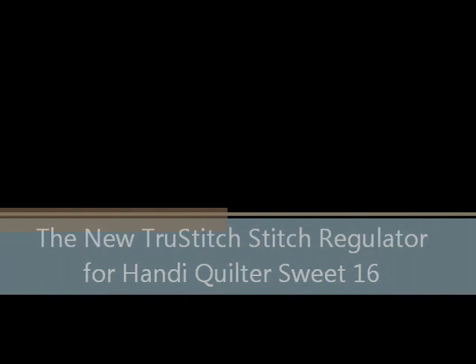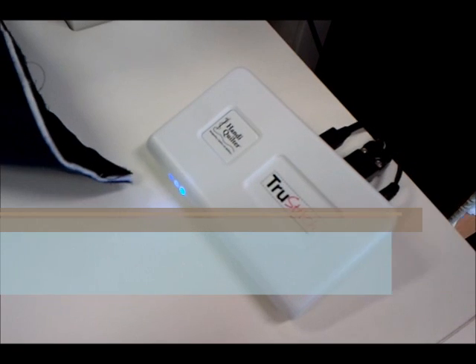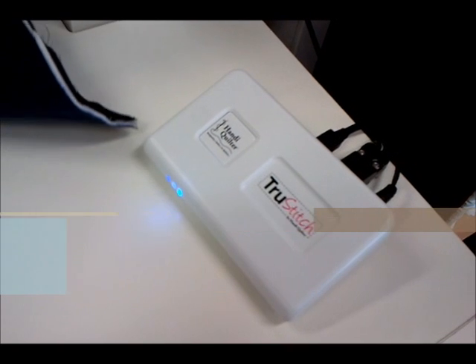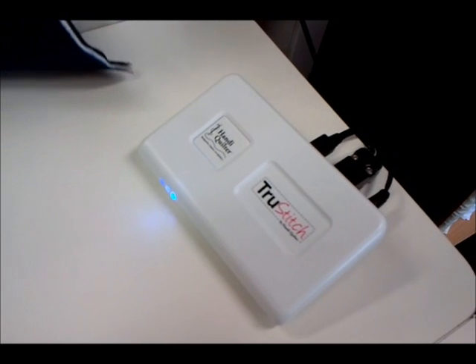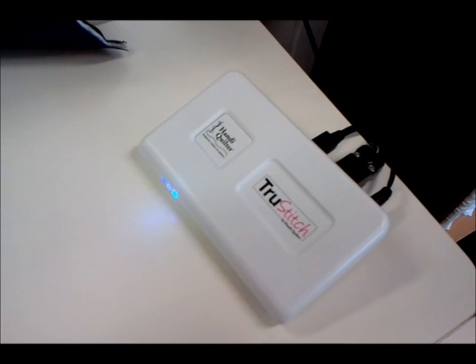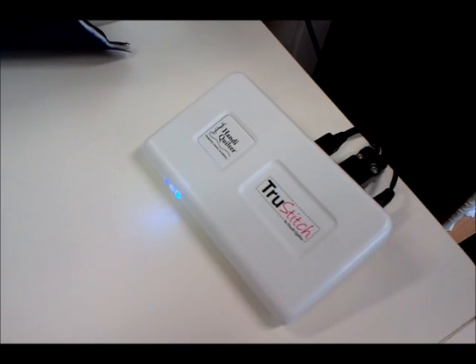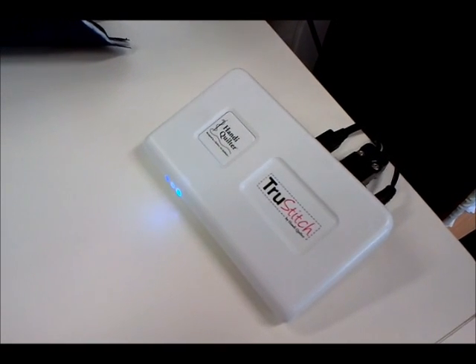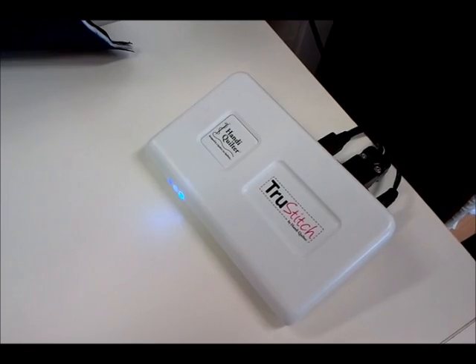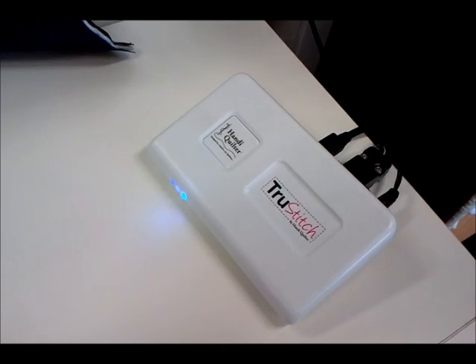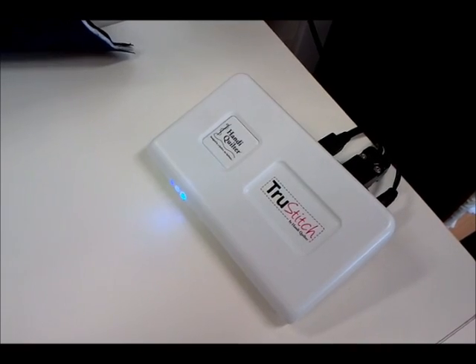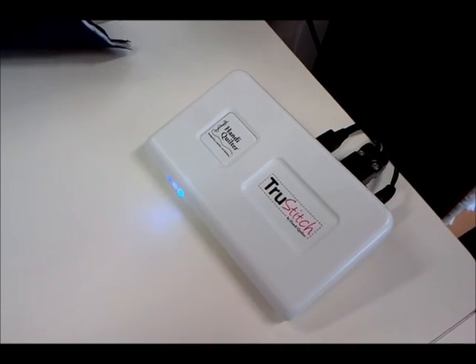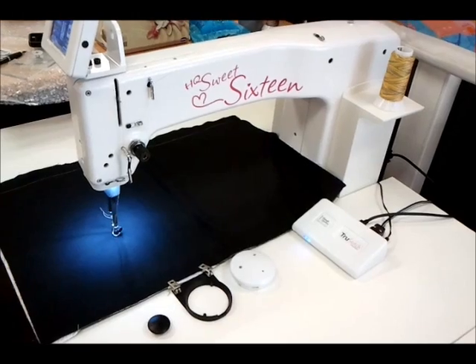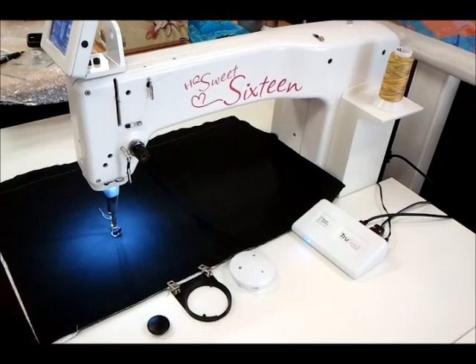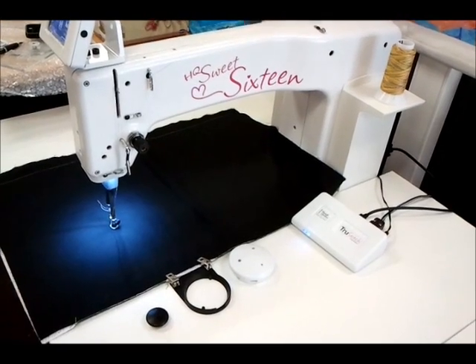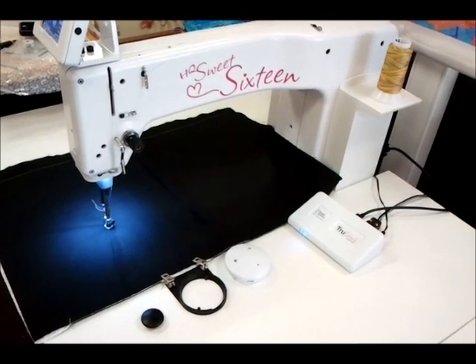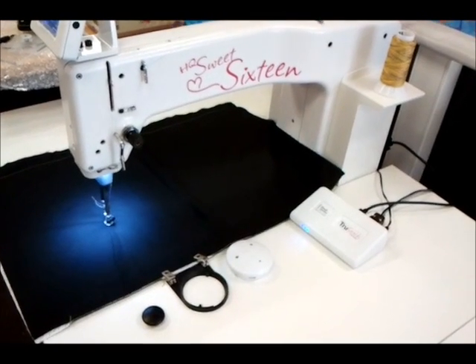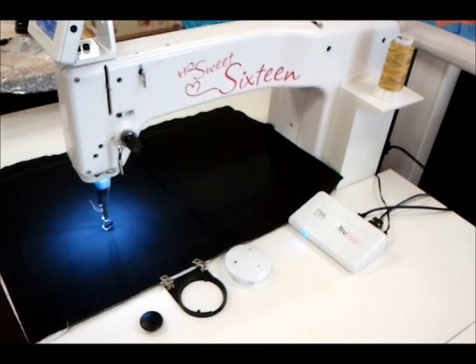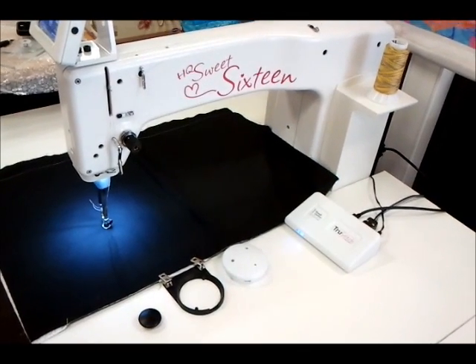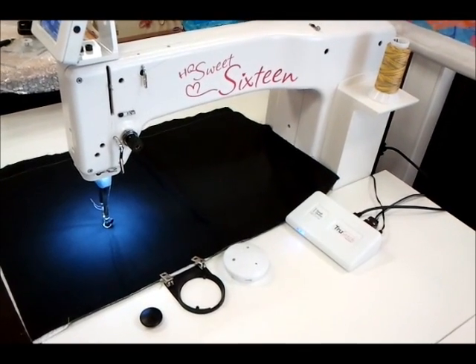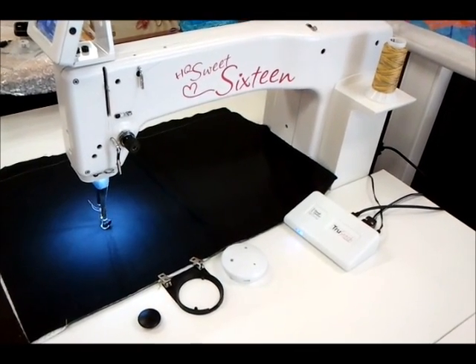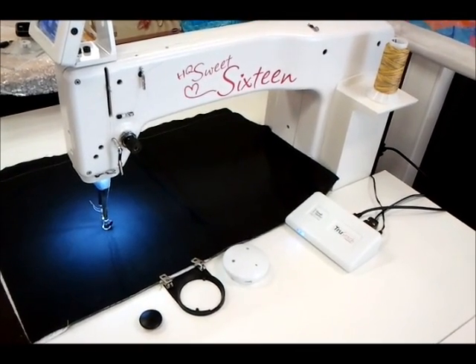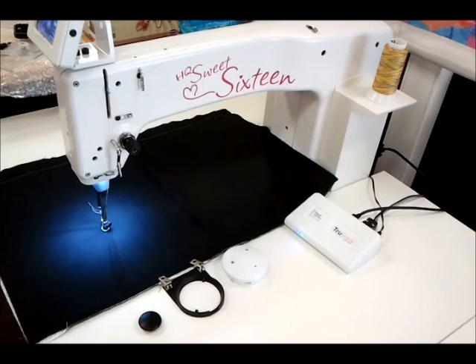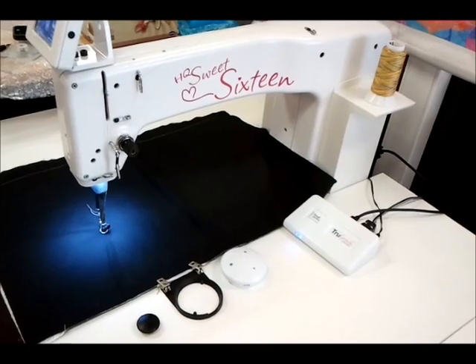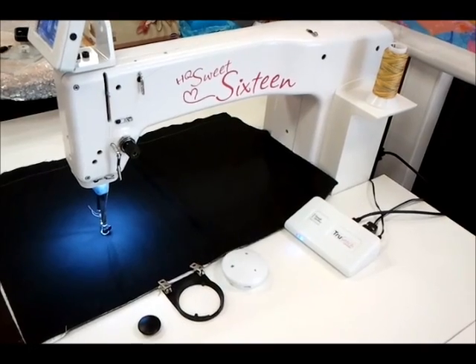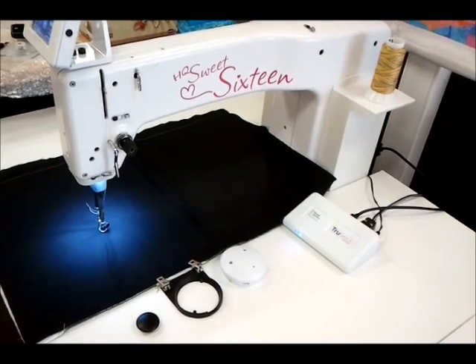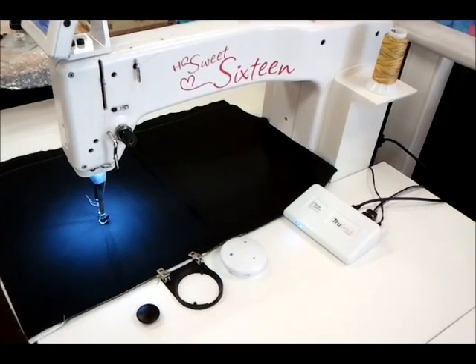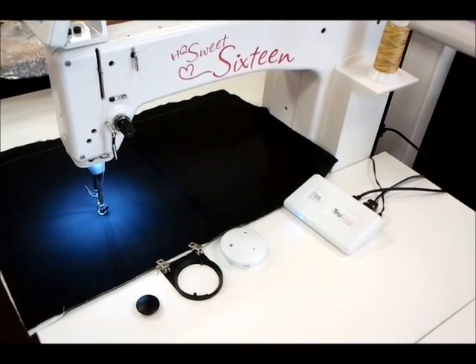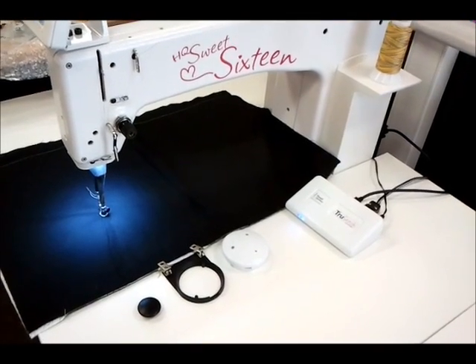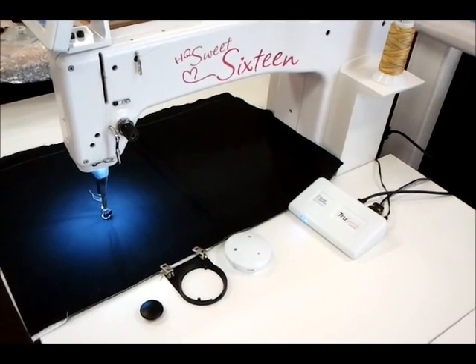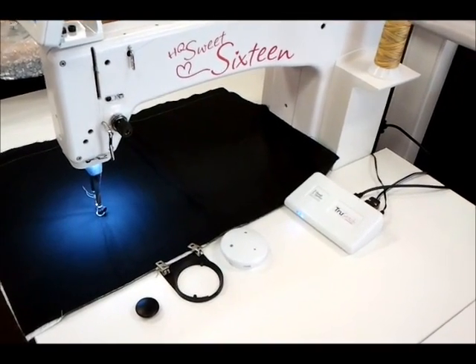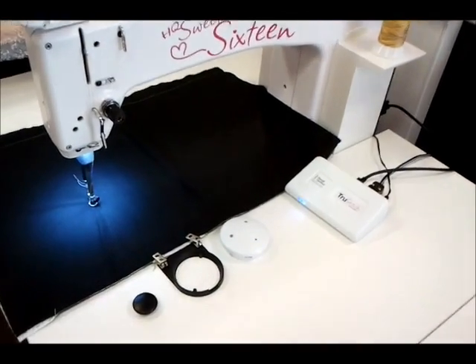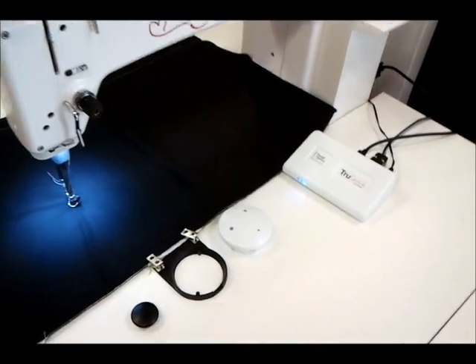The new True Stitch from Handy Quilter — stitch regulation for the Sweet 16. Finally, the new True Stitch regulation for the Handy Quilter Sweet 16 sit-down quilting system is here in Australia.